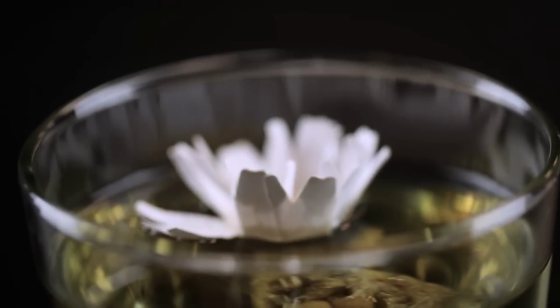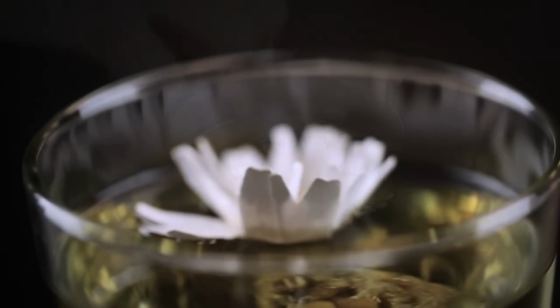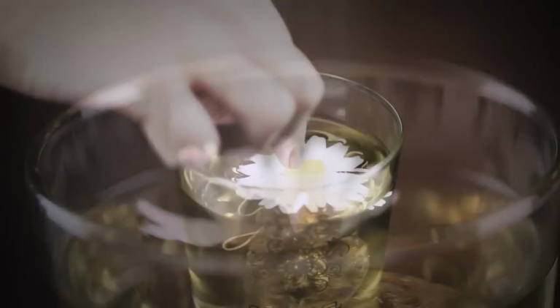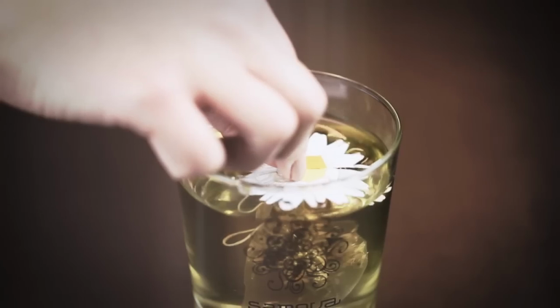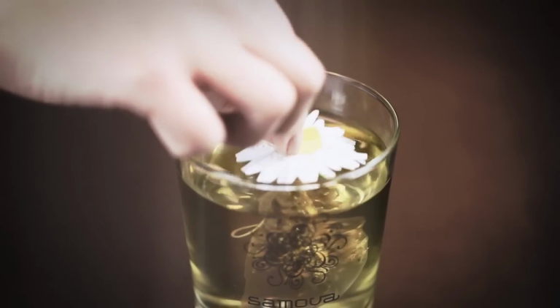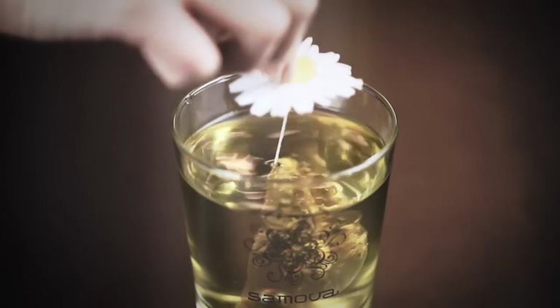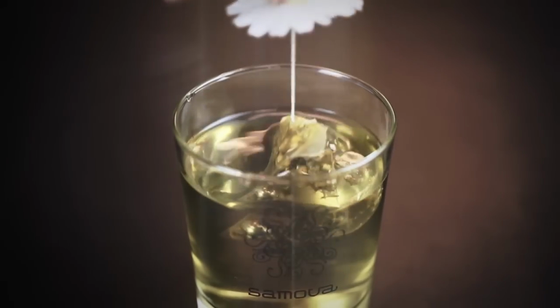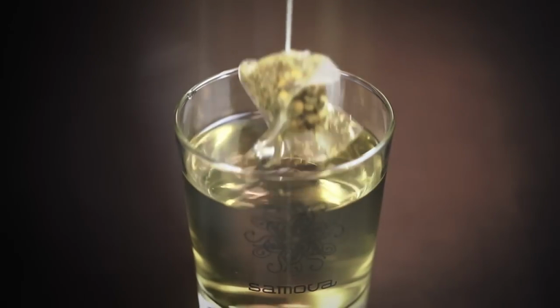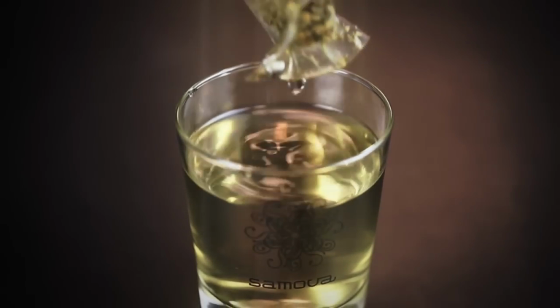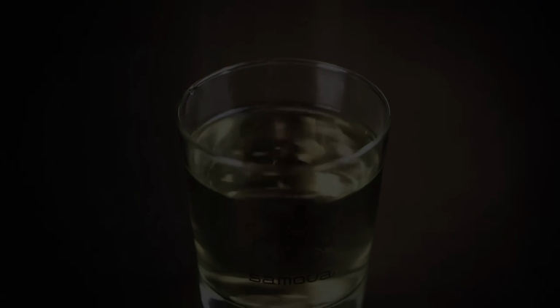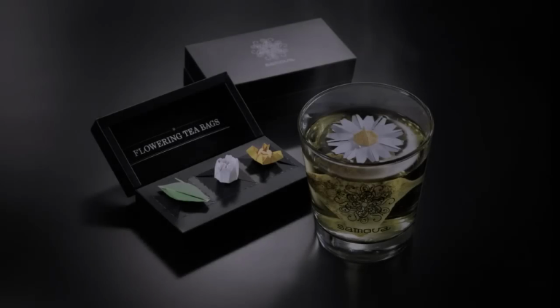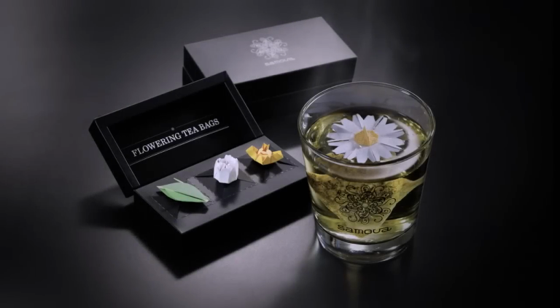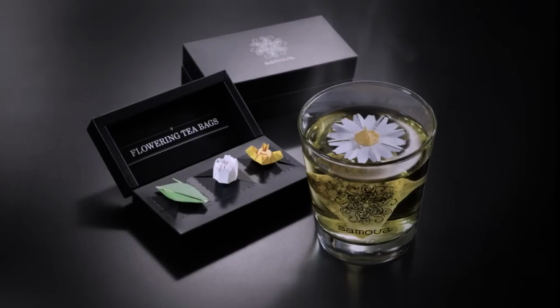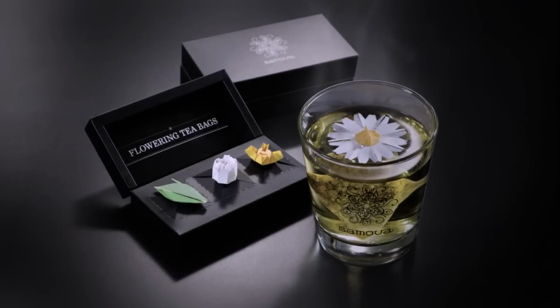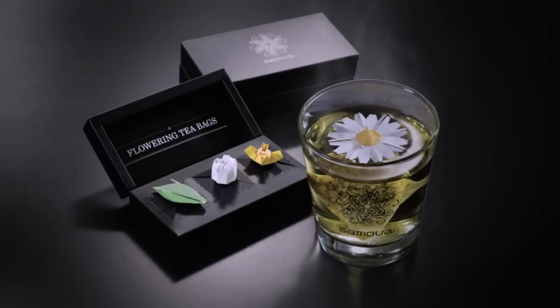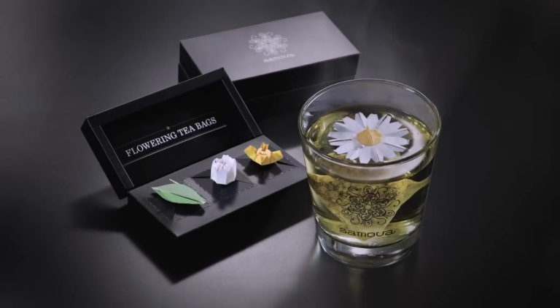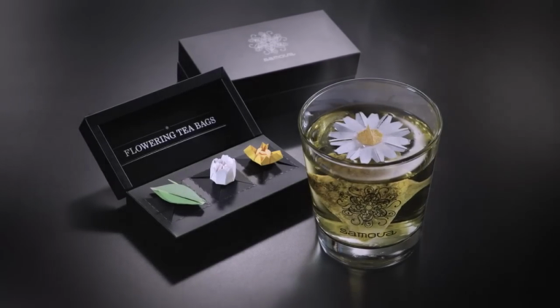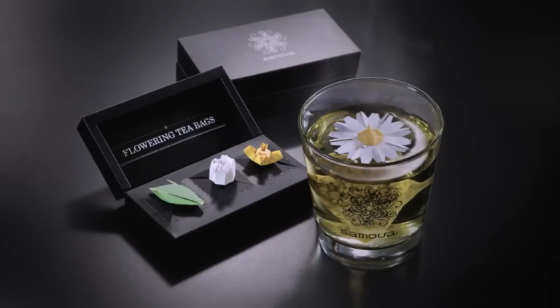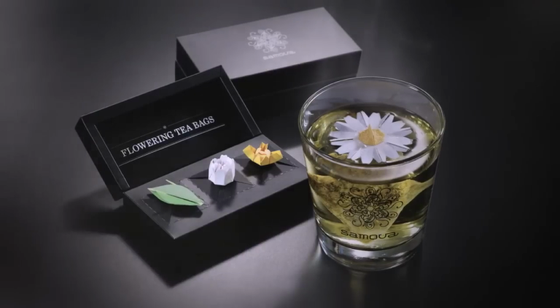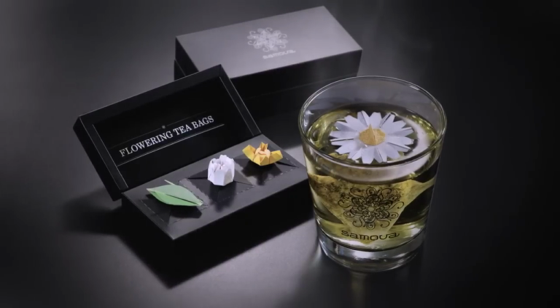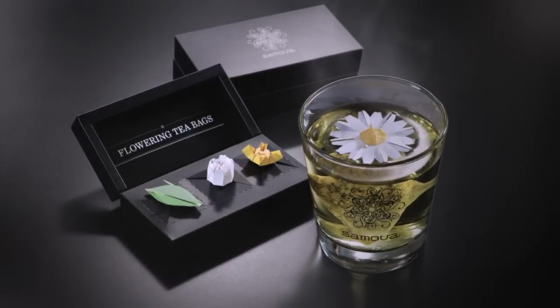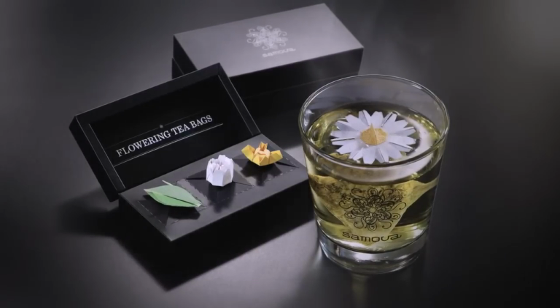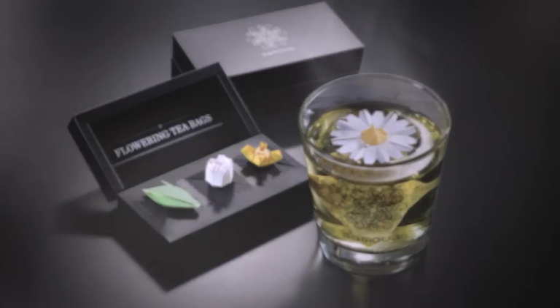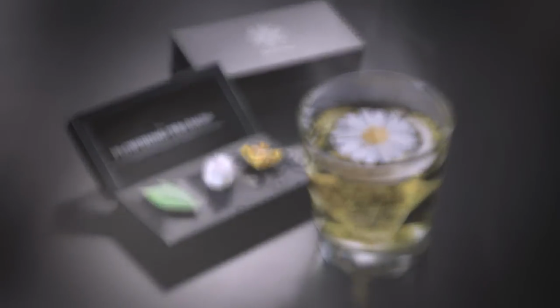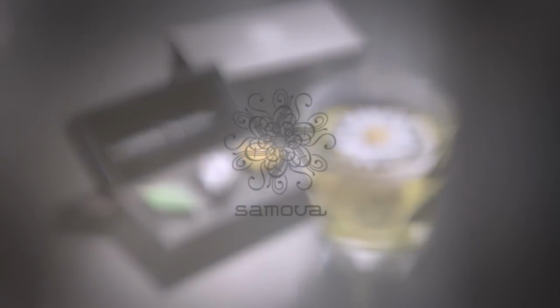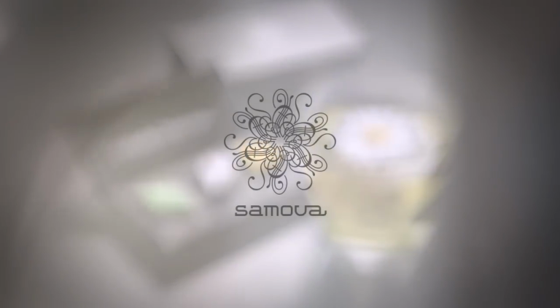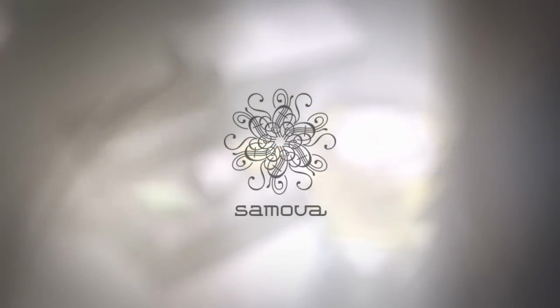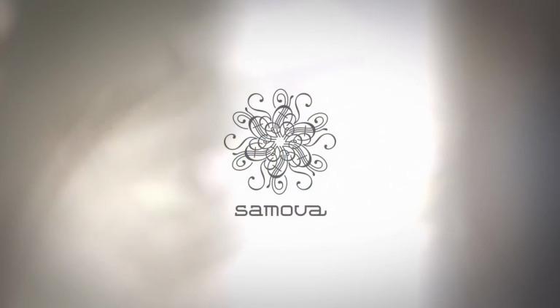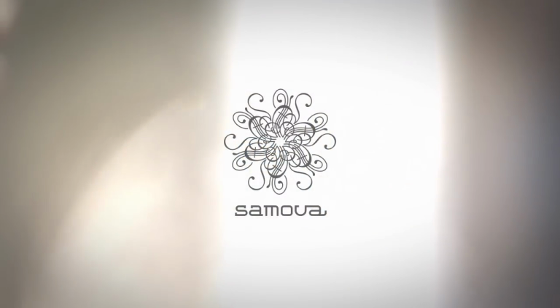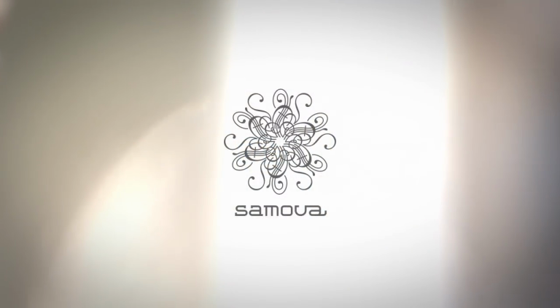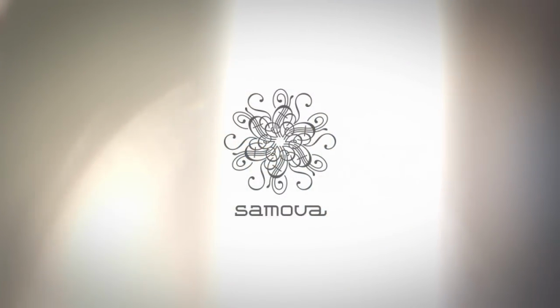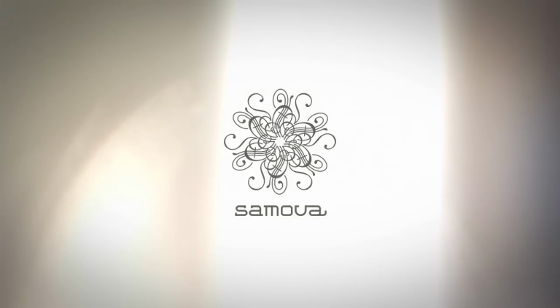The flowering tea bags were sent to selected business partners, presented in exclusive tea tasting sessions, and in the future will be rolled out across selected teas in the range.